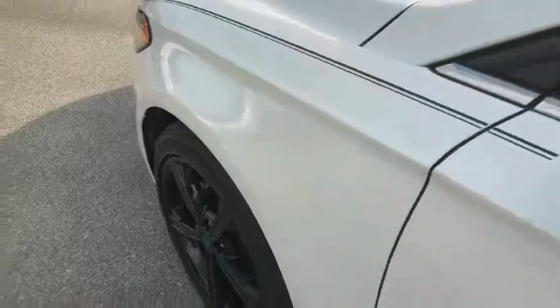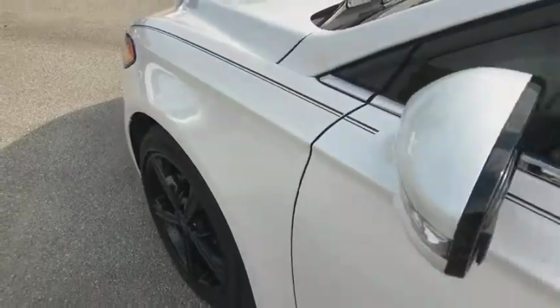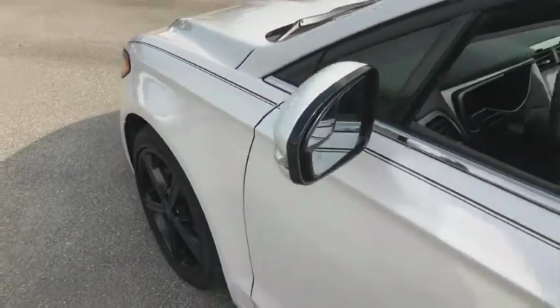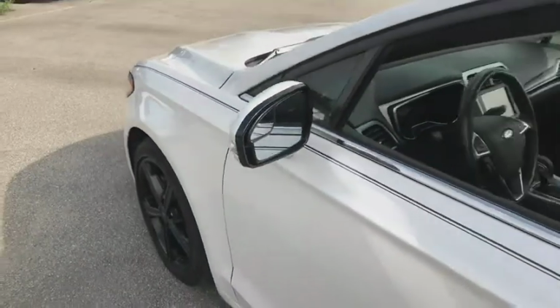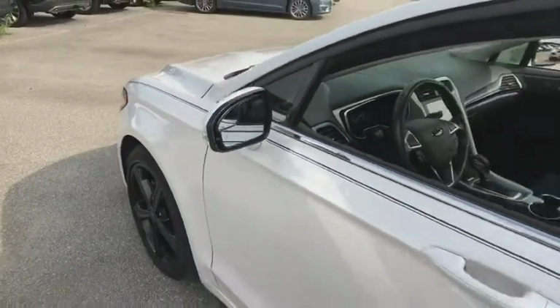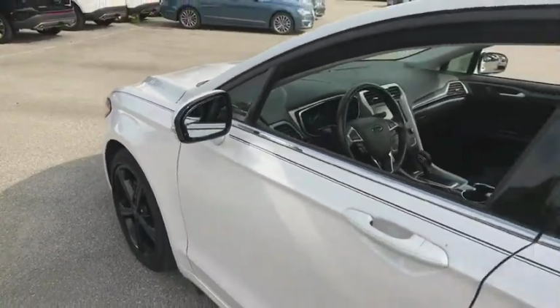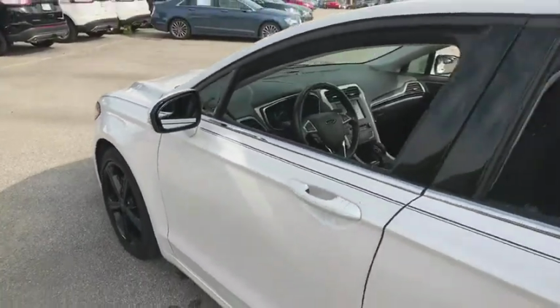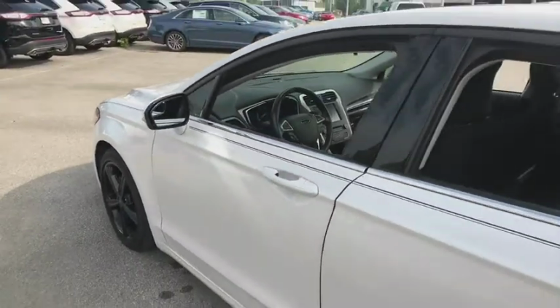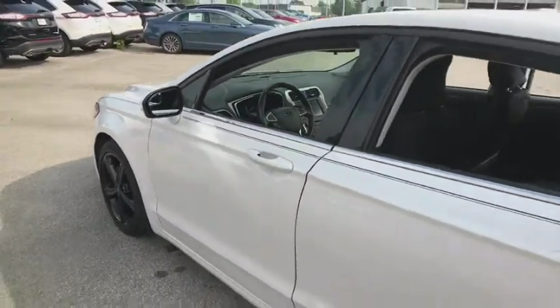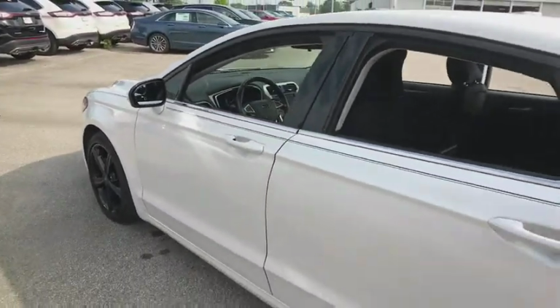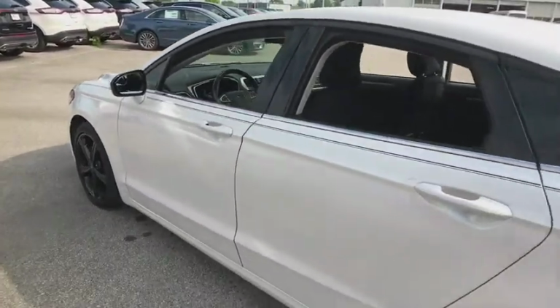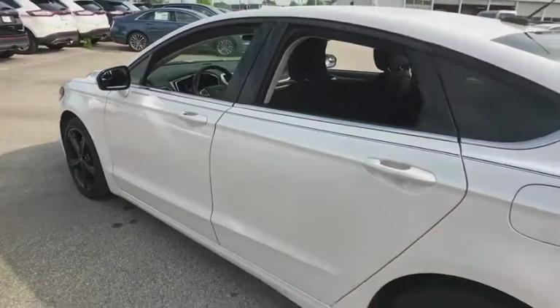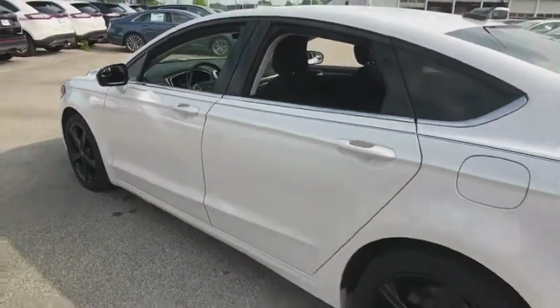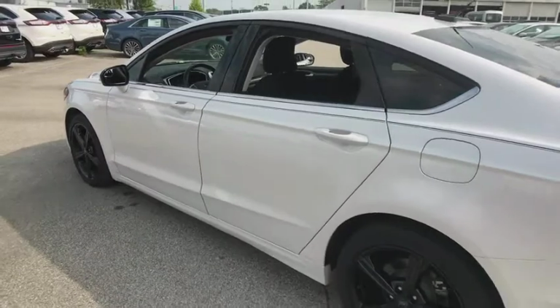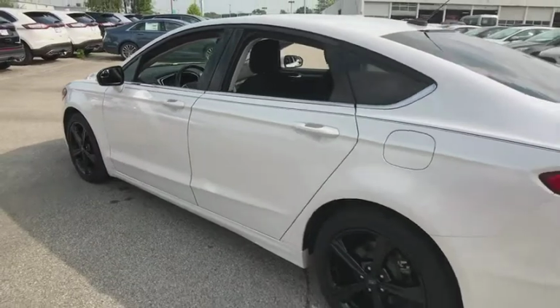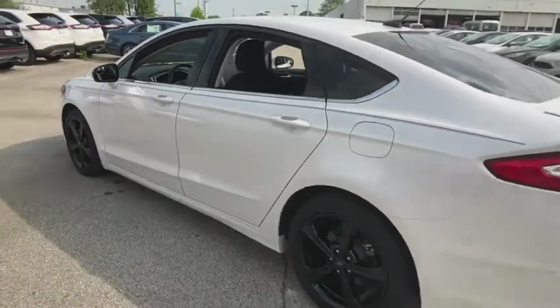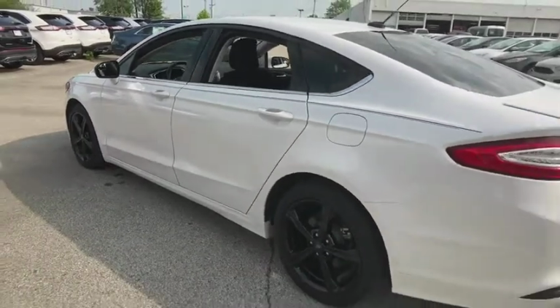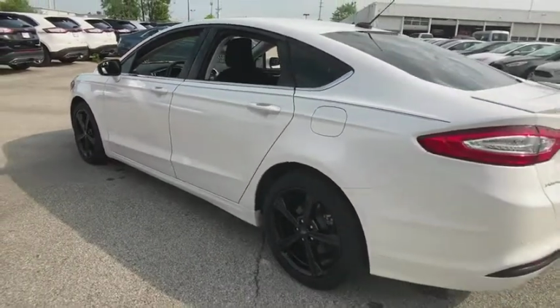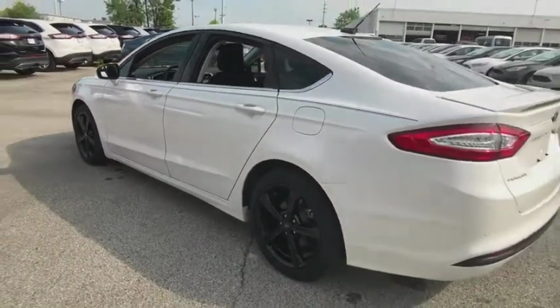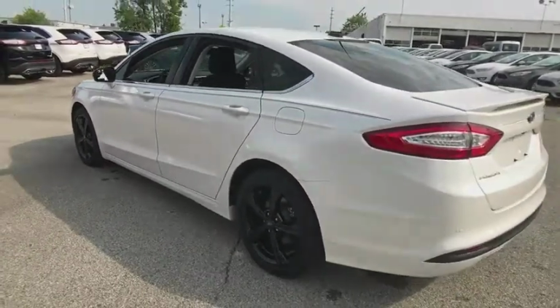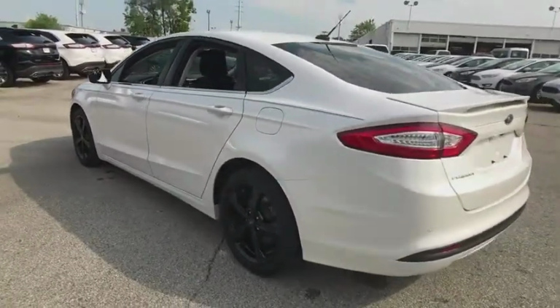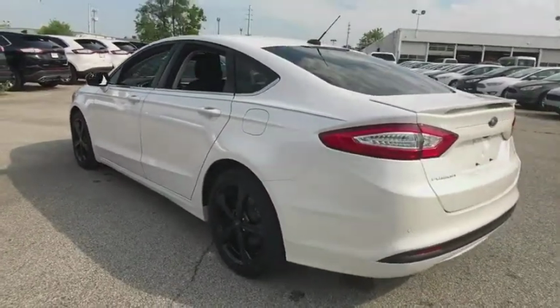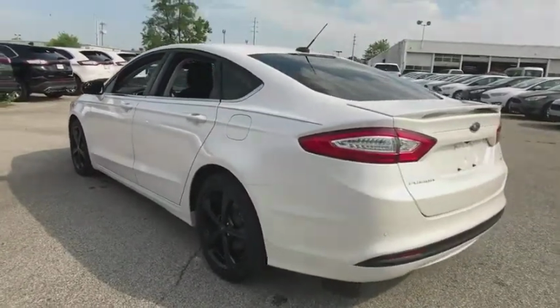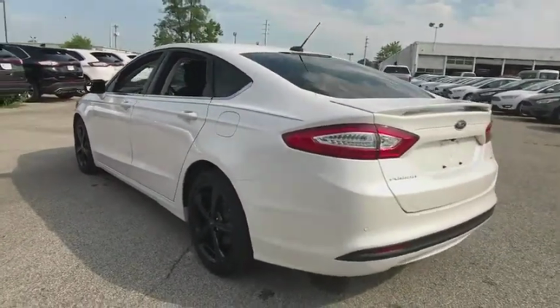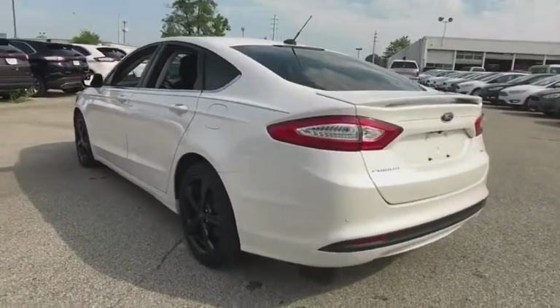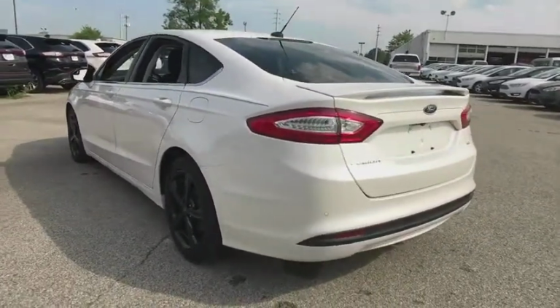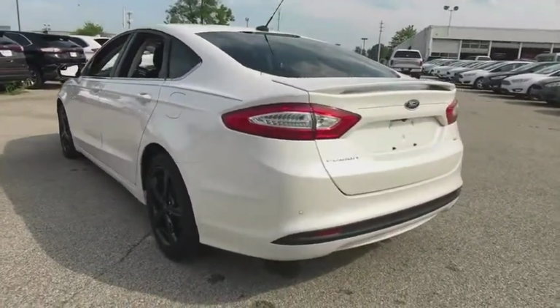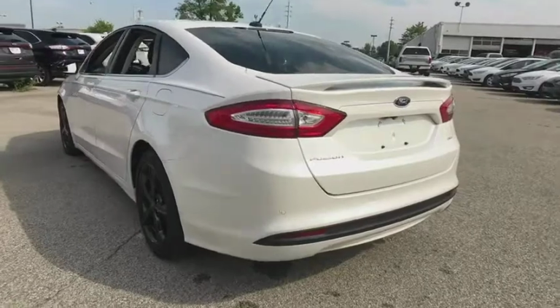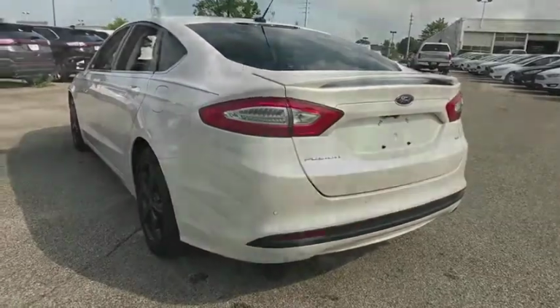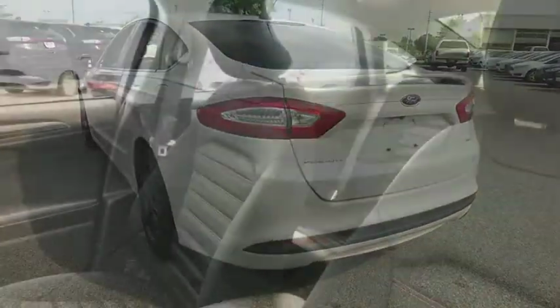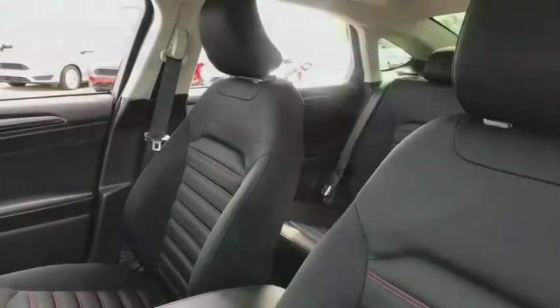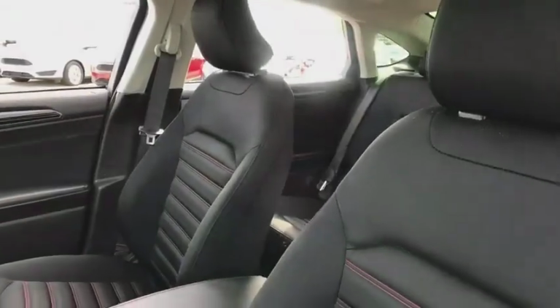A 2016 Ford Fusion. You can have both impressive power and great economy in a Fusion. This vehicle has less than 25,000 miles. Here are some of this vehicle's great options.